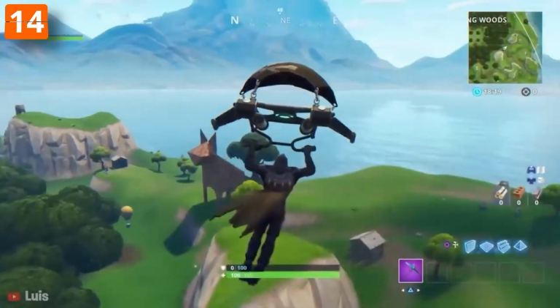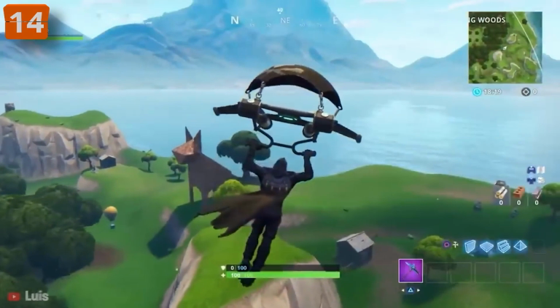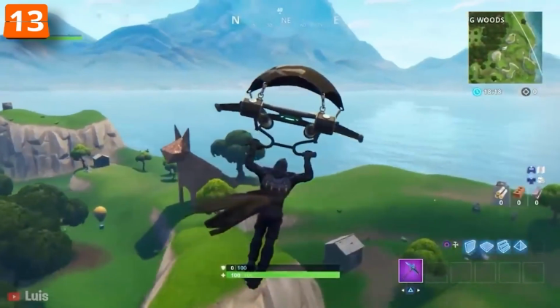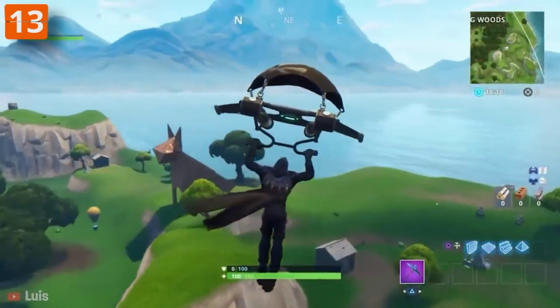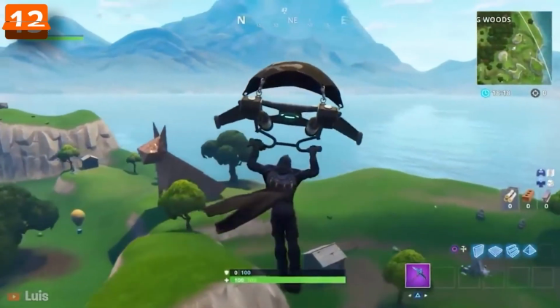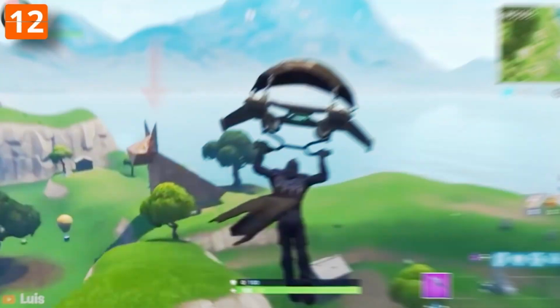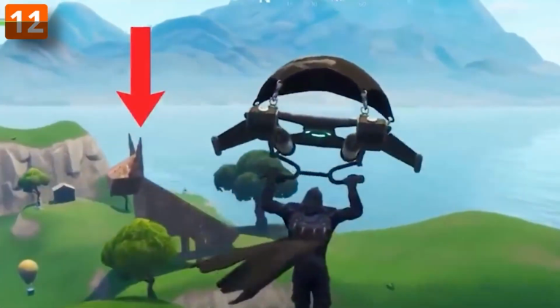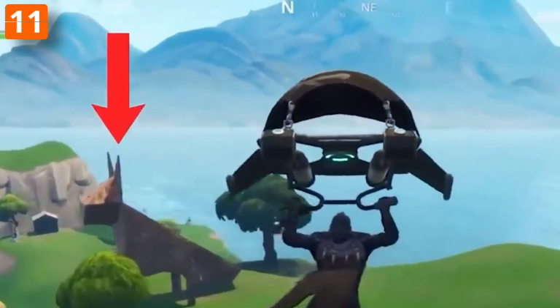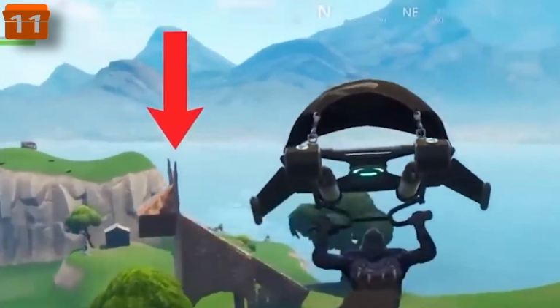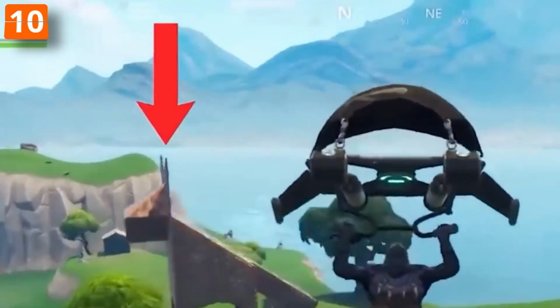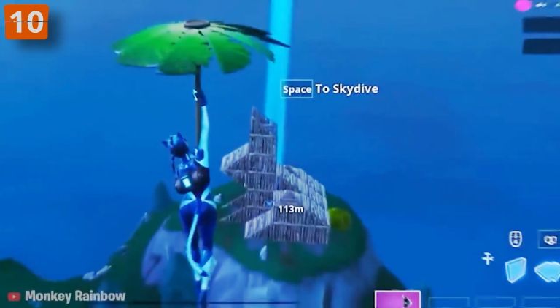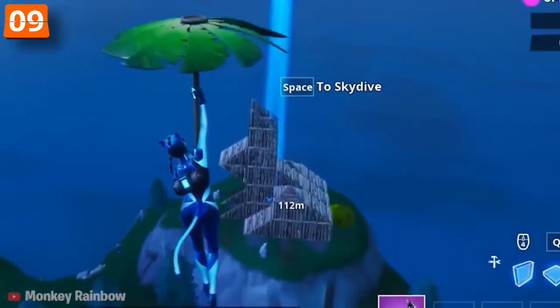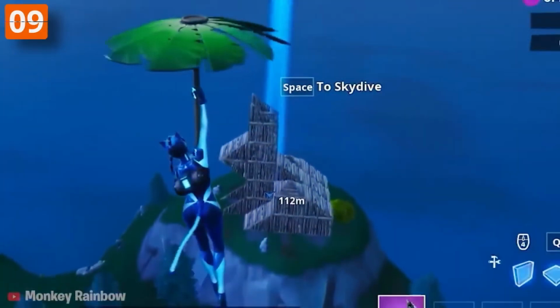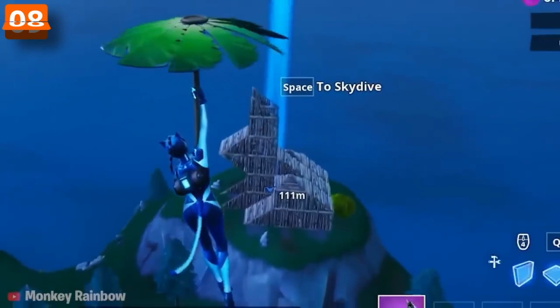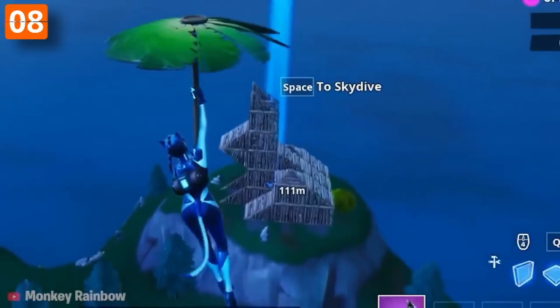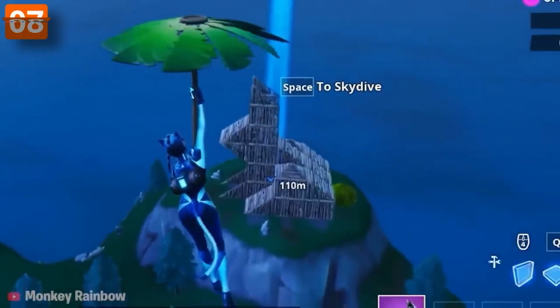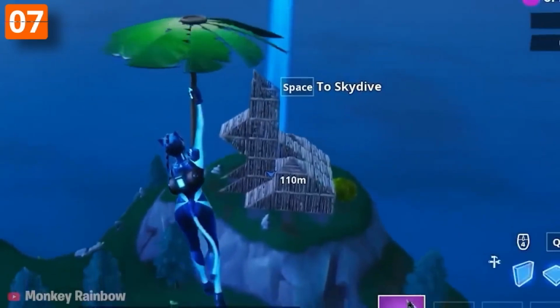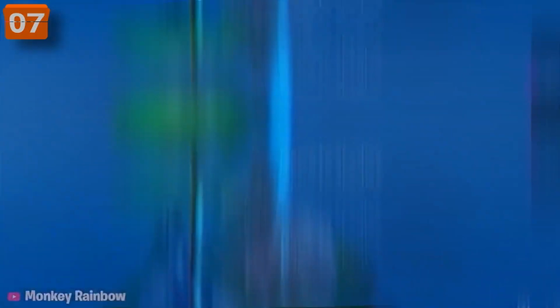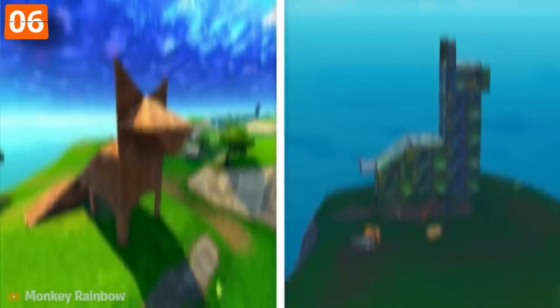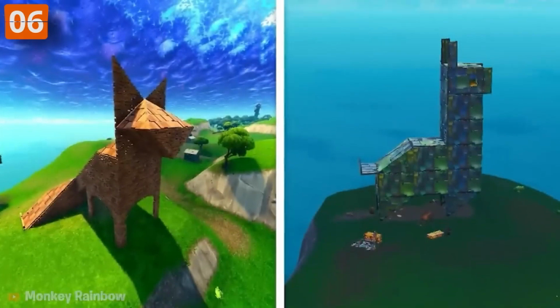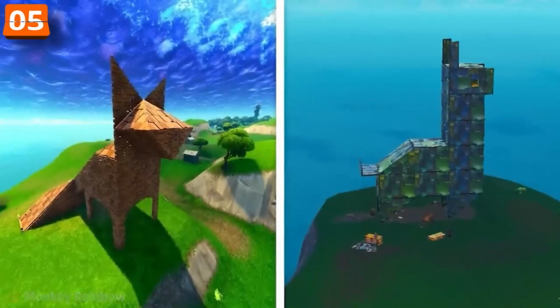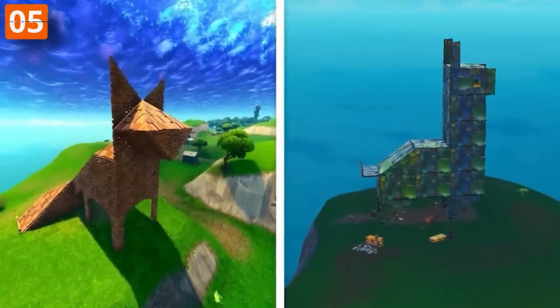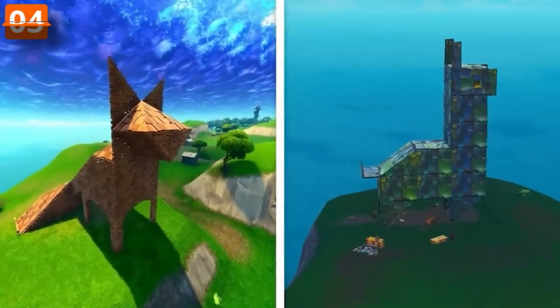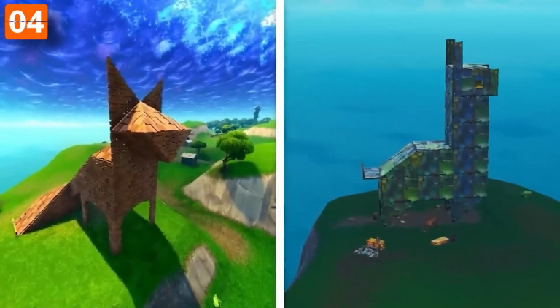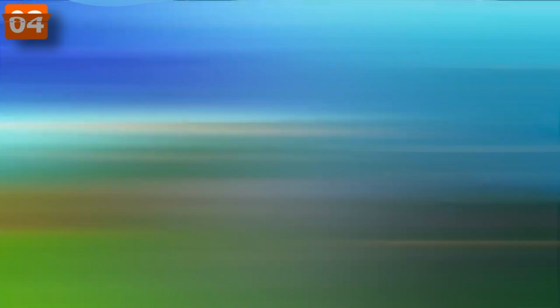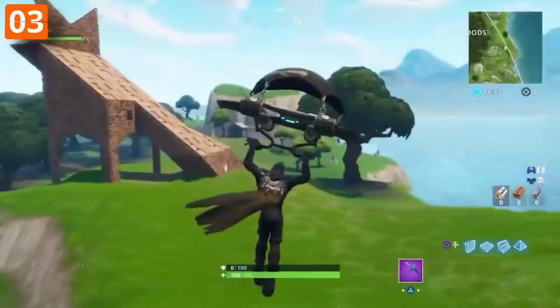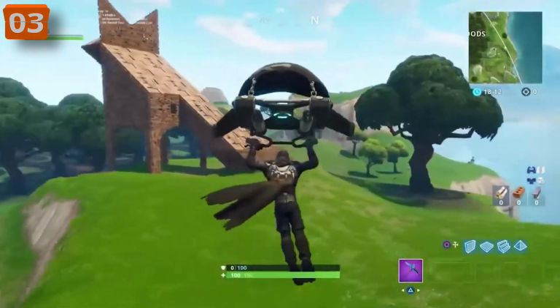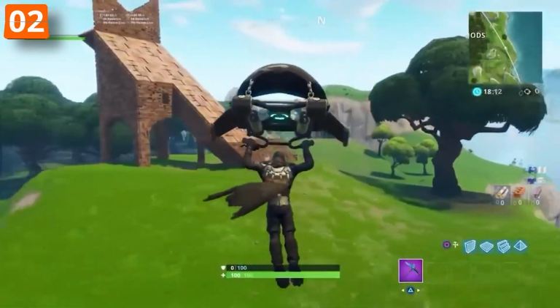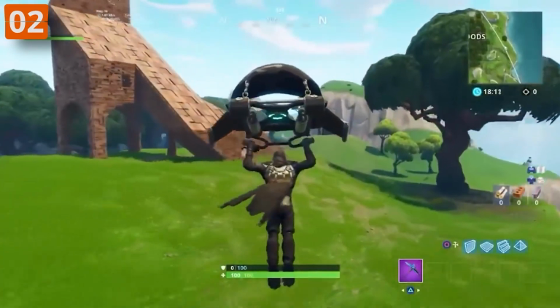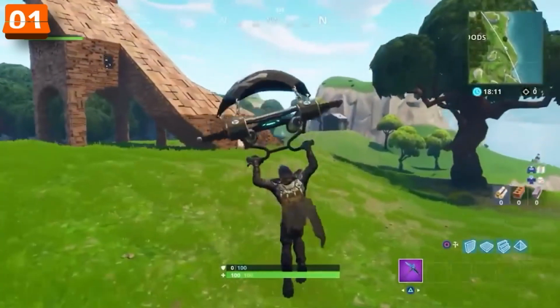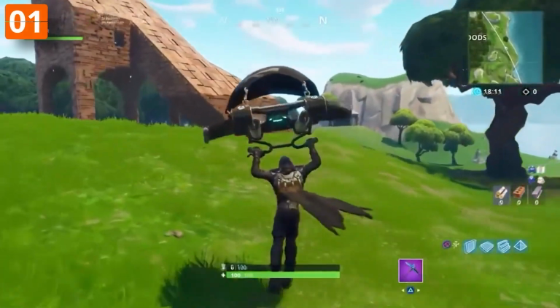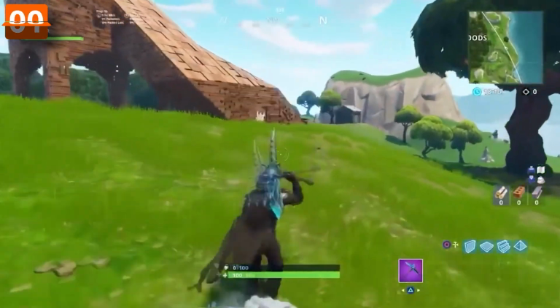One of the cutest places we ever had in Fortnite were these special spots all over the island. If you looked from a distance, you'd see that they weren't just random buildings — they were shaped like animals, like a fox or a llama. They didn't serve much of a purpose, except for being incredibly adorable.